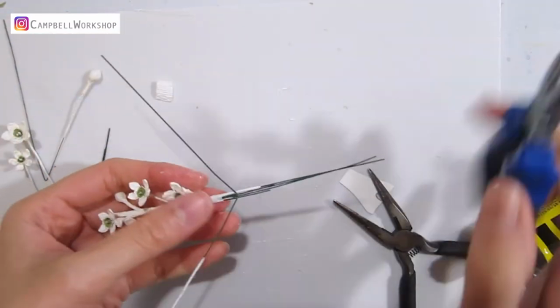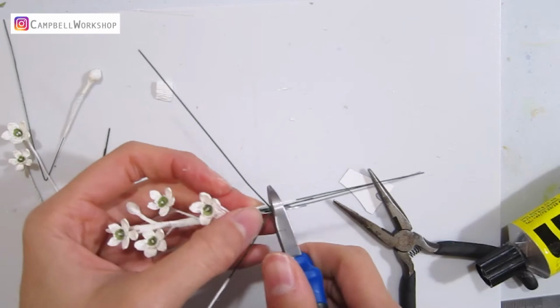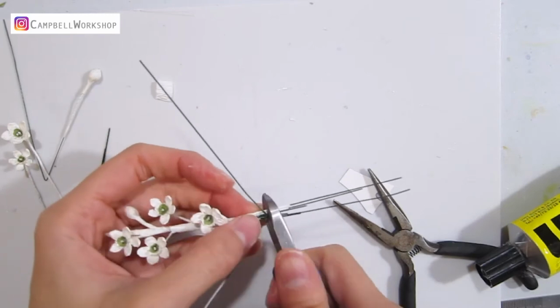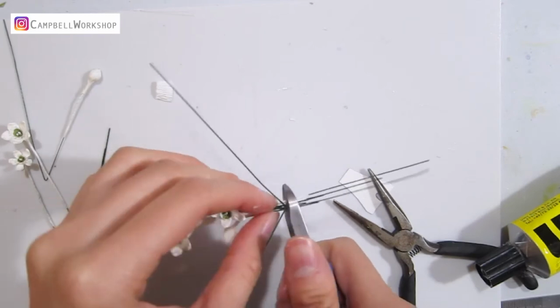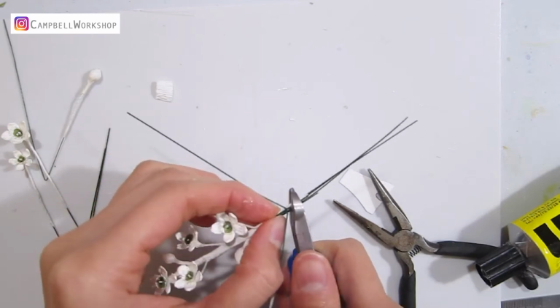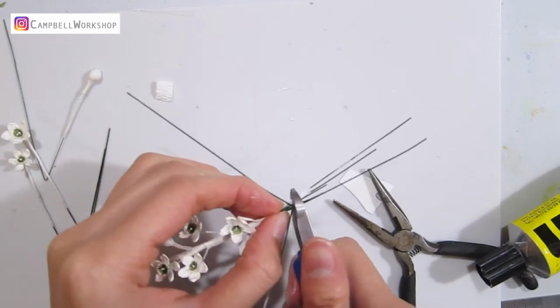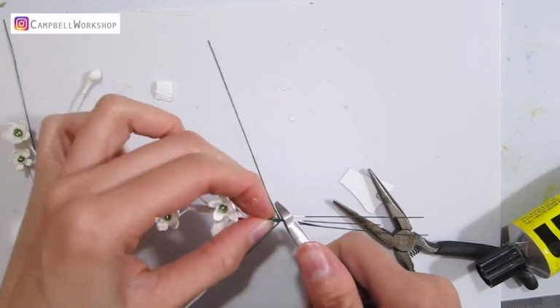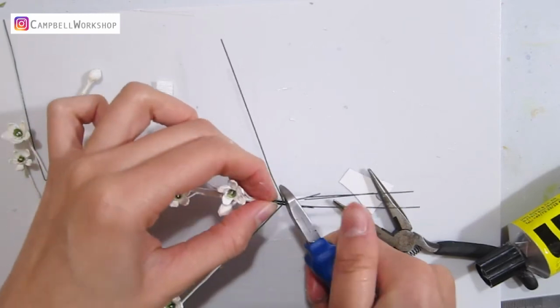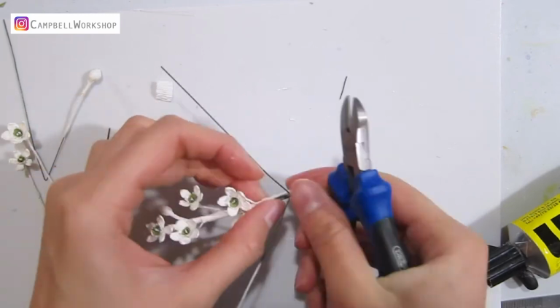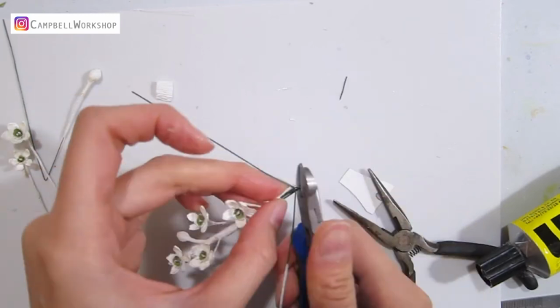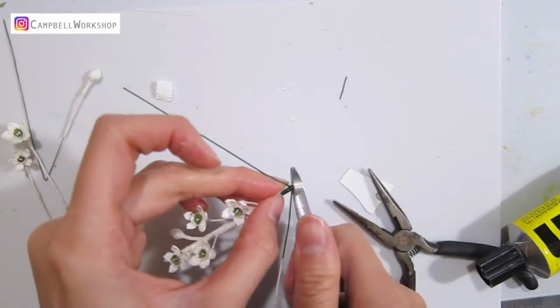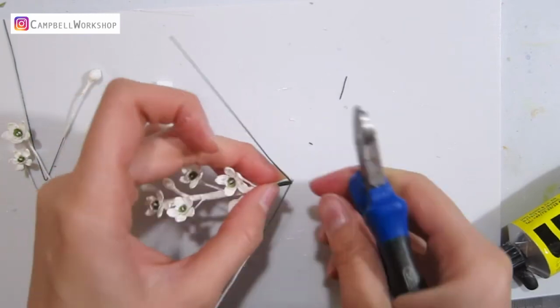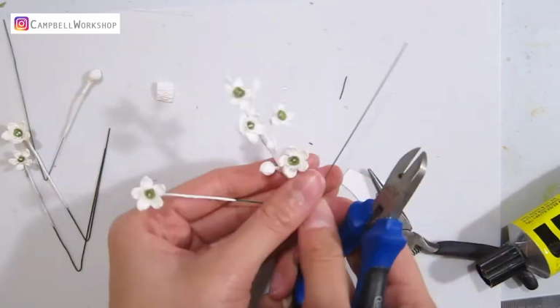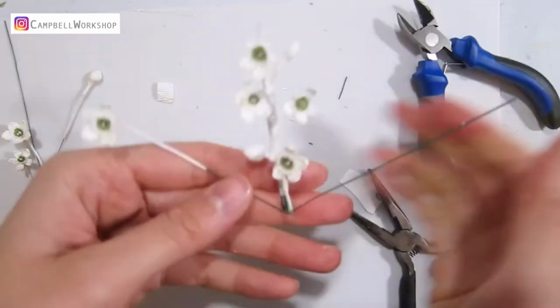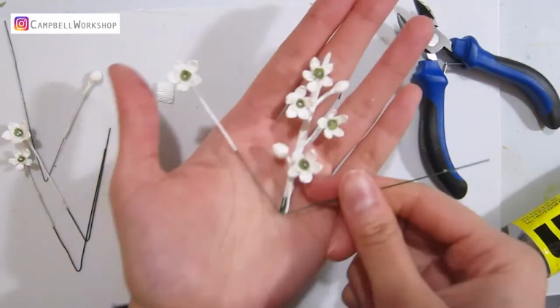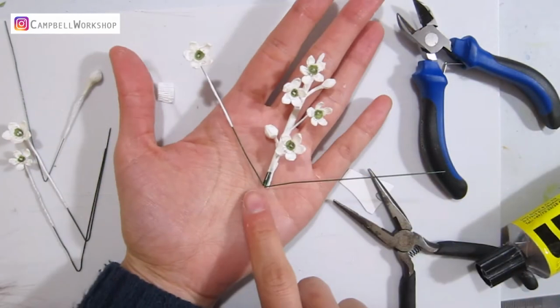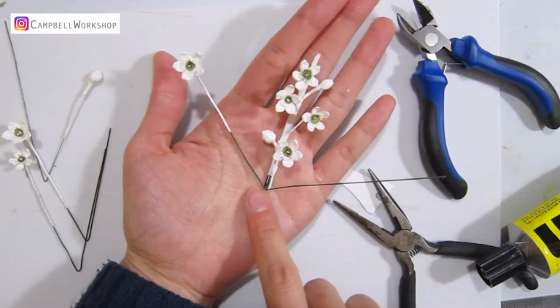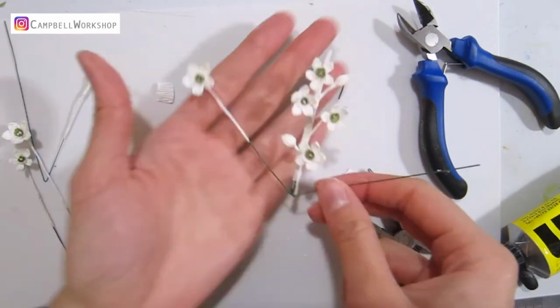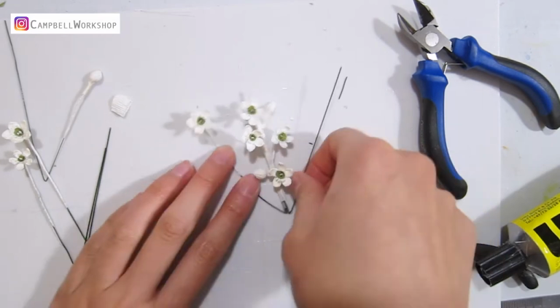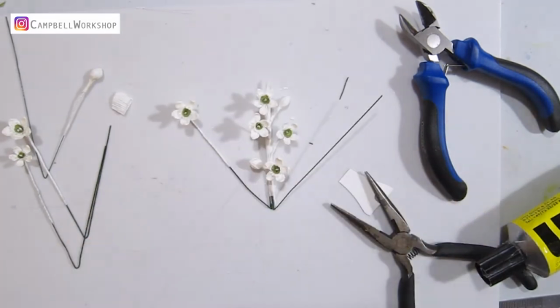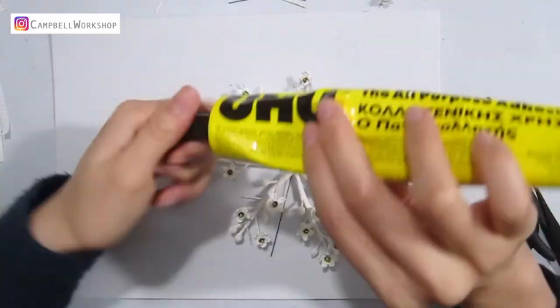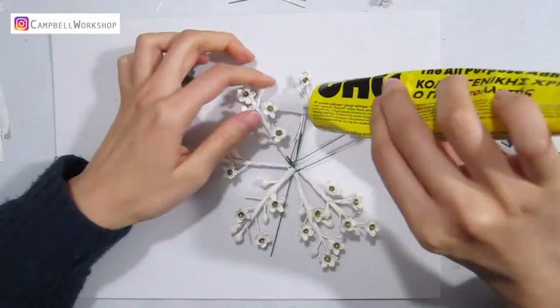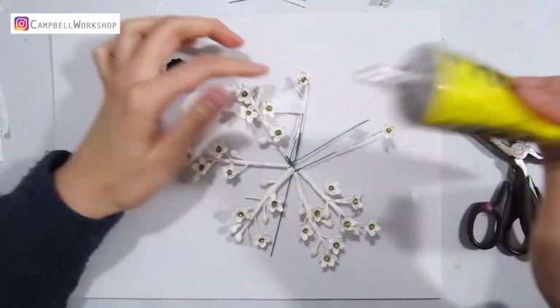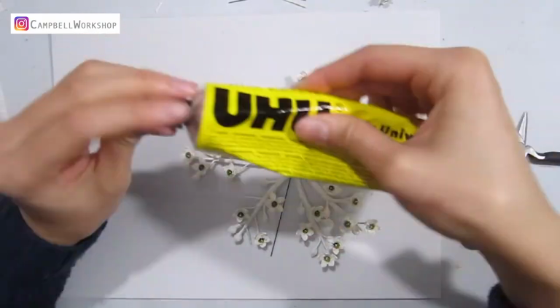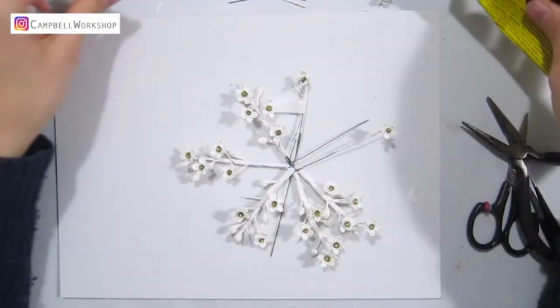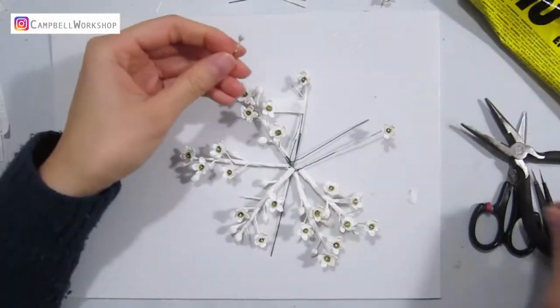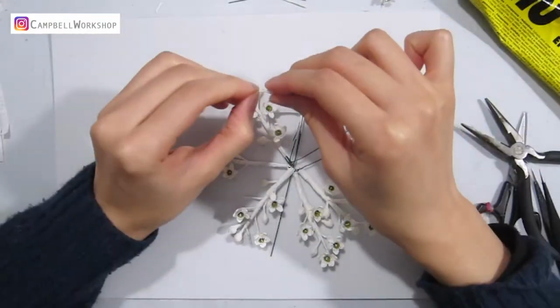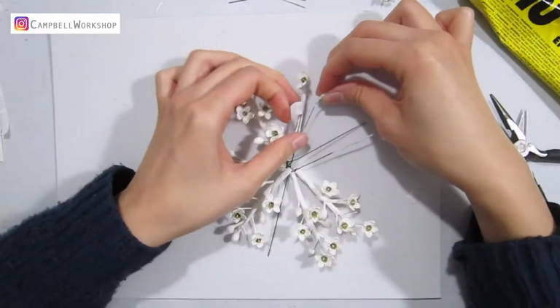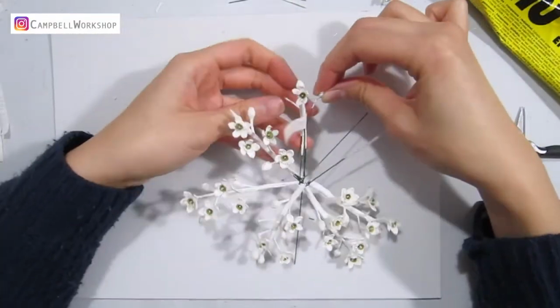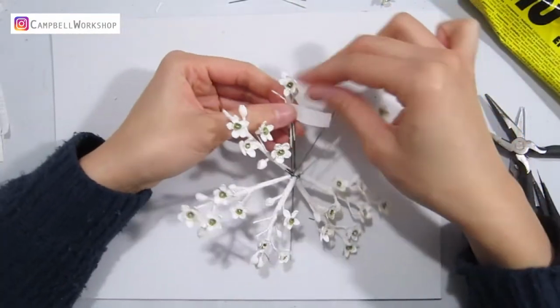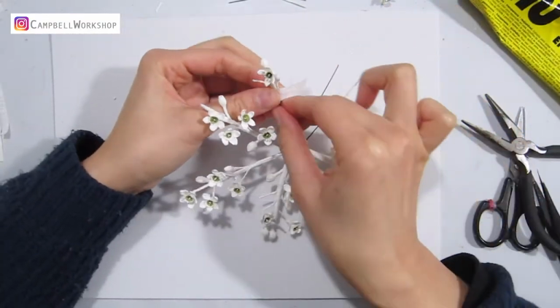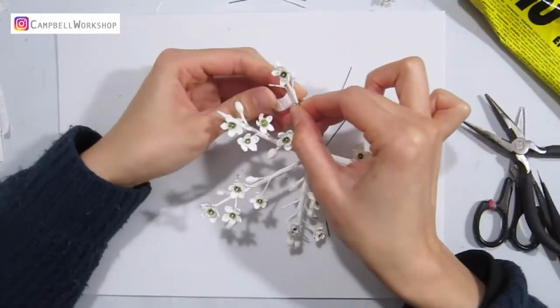Now we are going to cut the extra wires away. Do the same for at least 6 times so it looks like a snowflake.